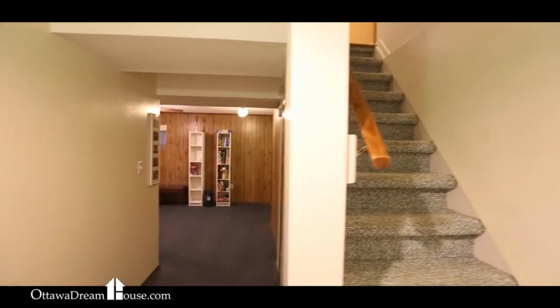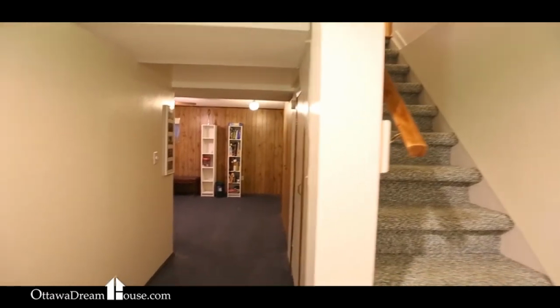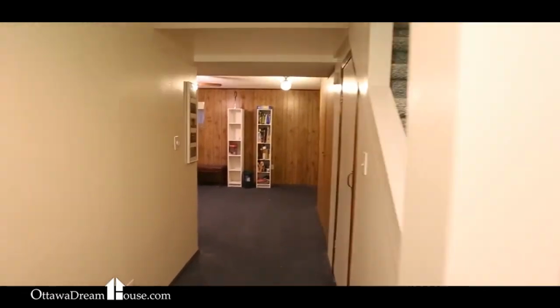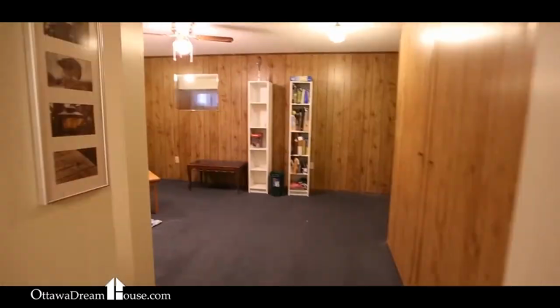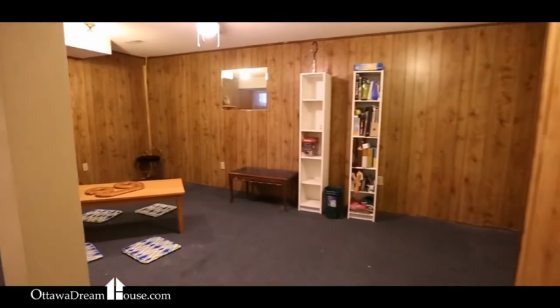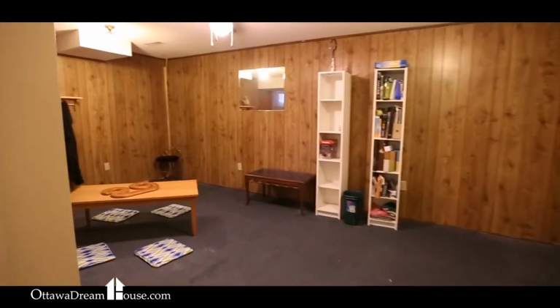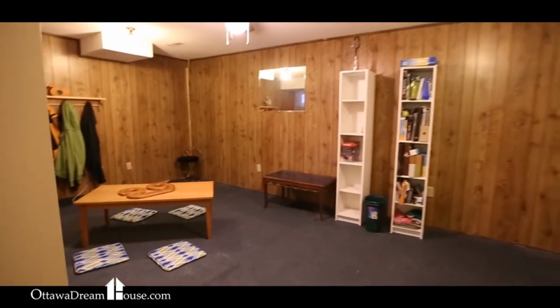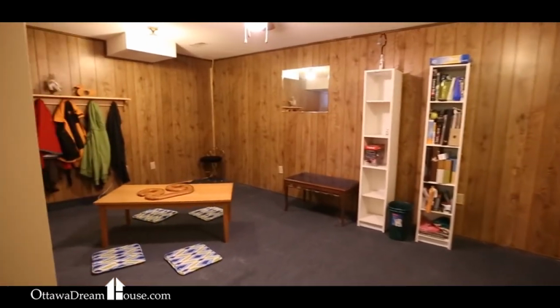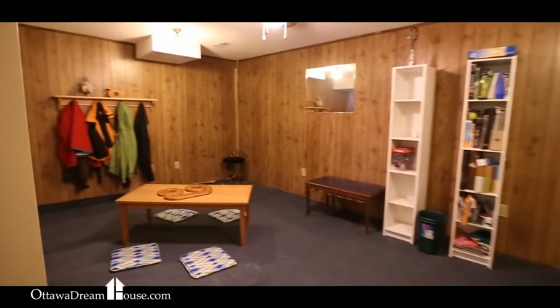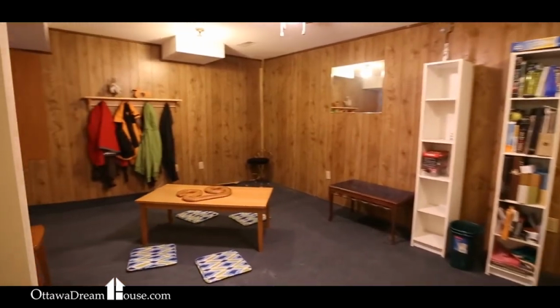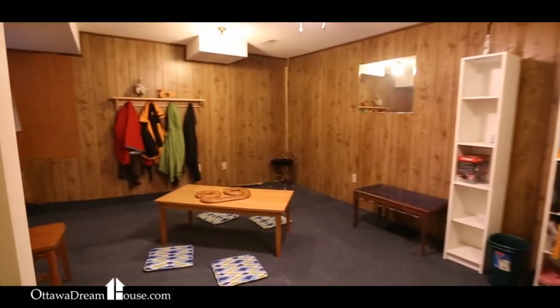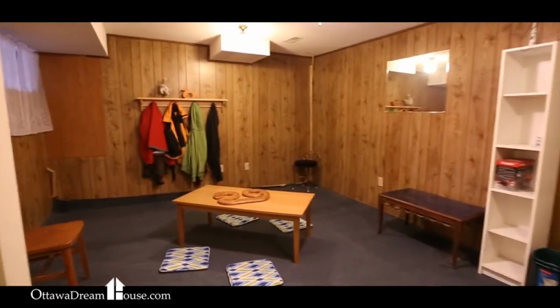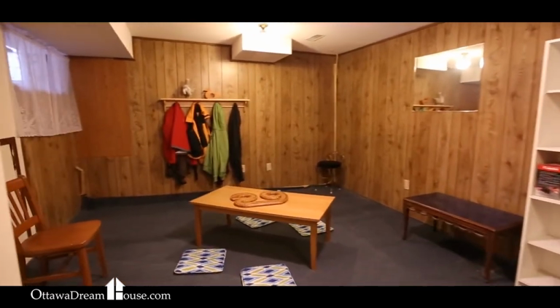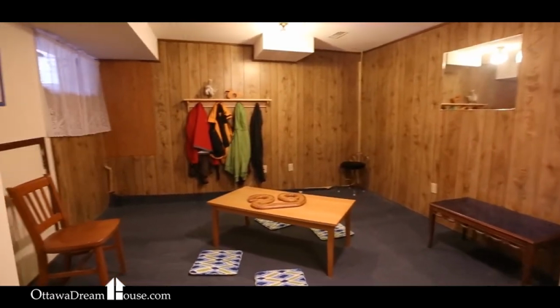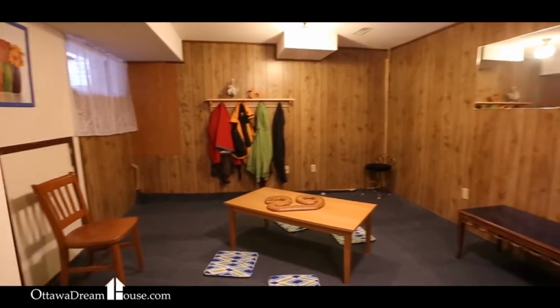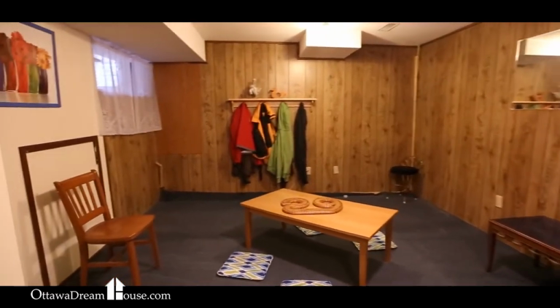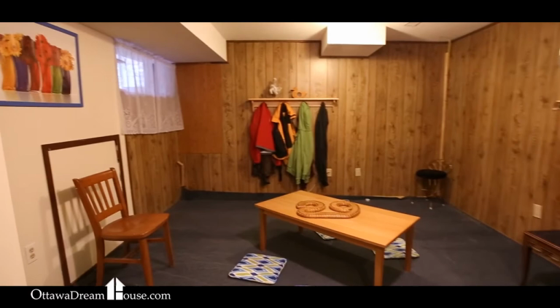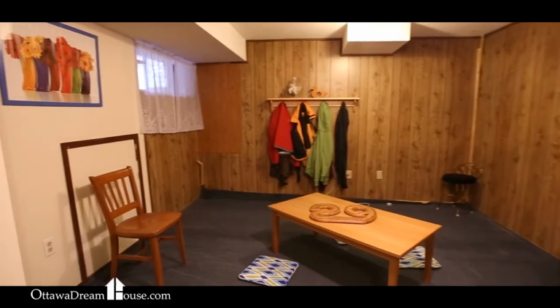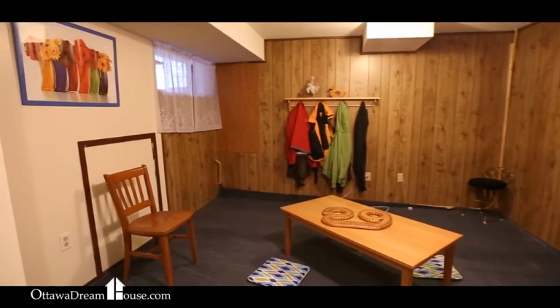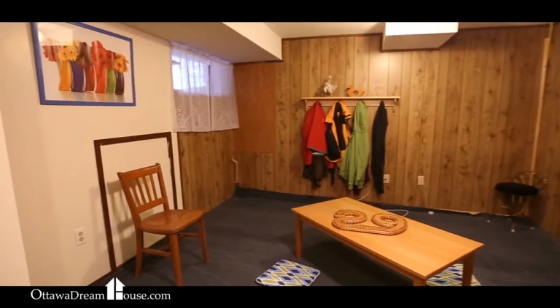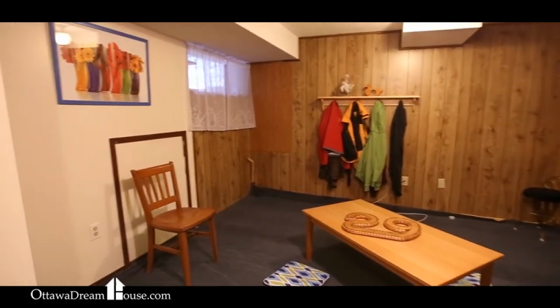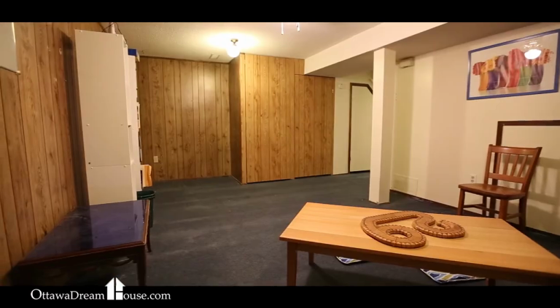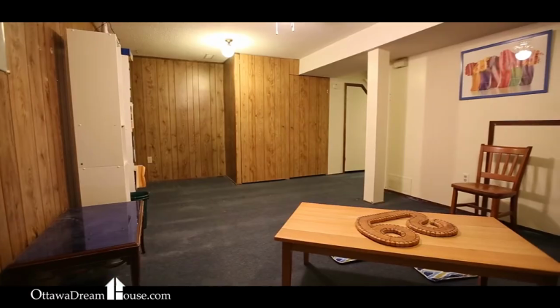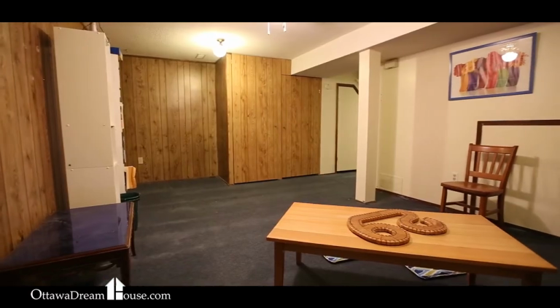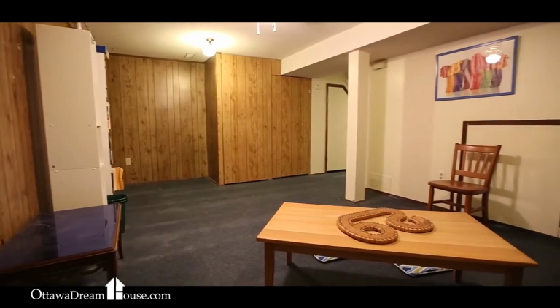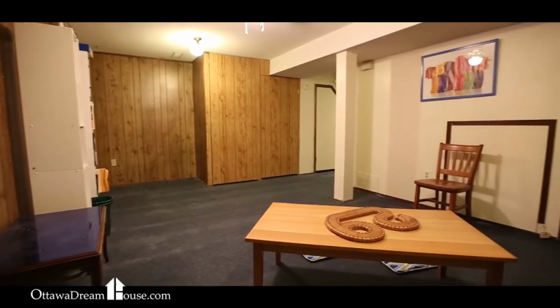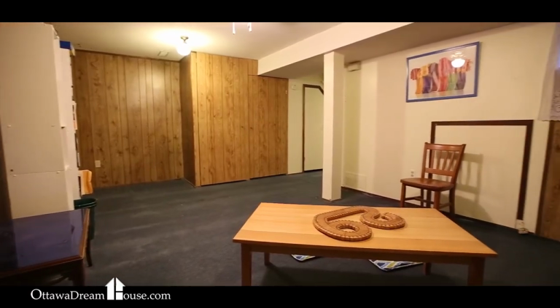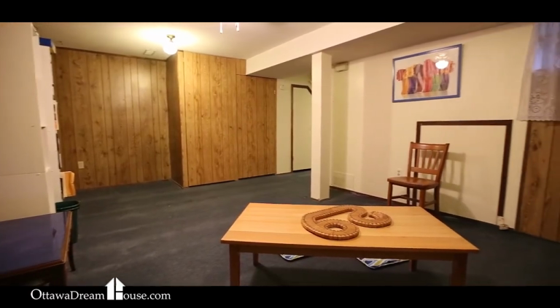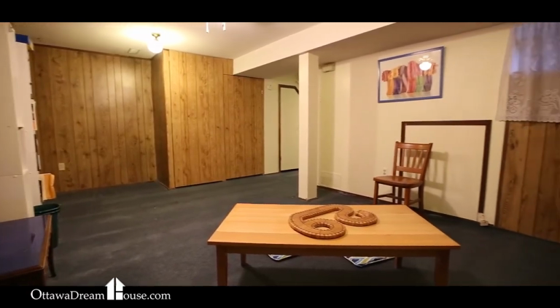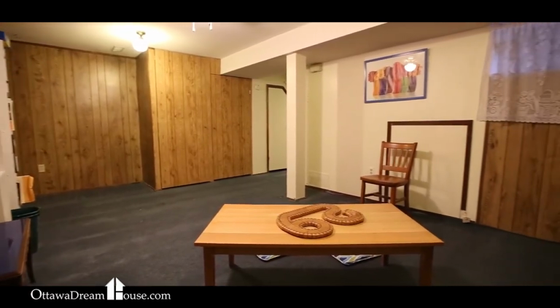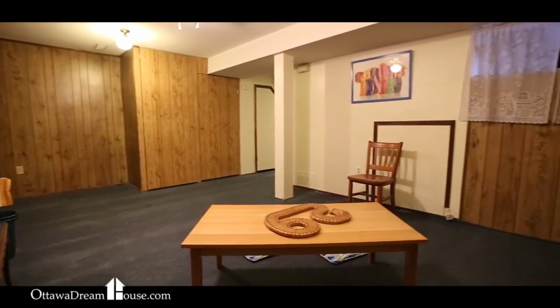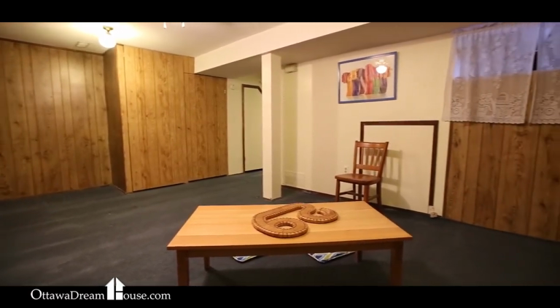The finished basement in this house is perfect as a TV room, kids' playroom or games room getaway, and it has the added bonus of a full three-piece bathroom.